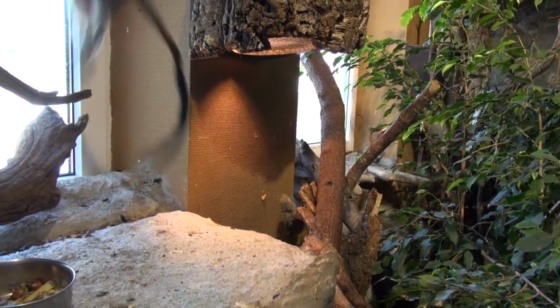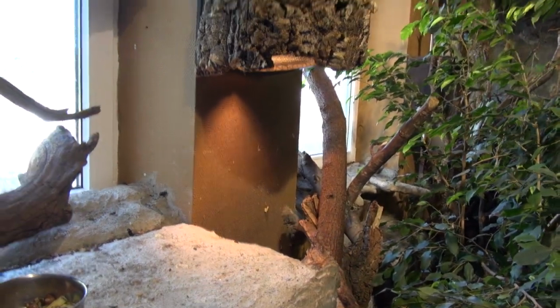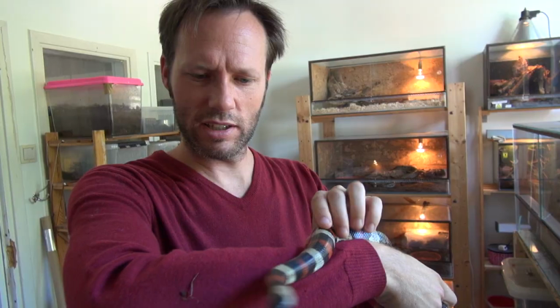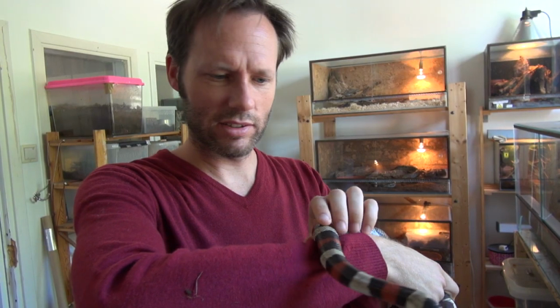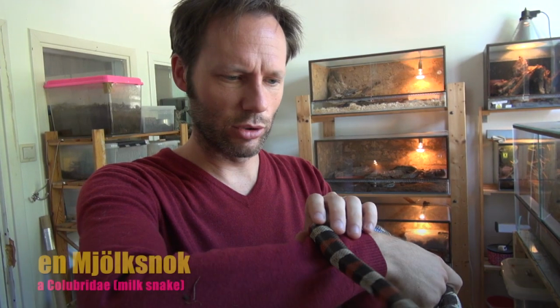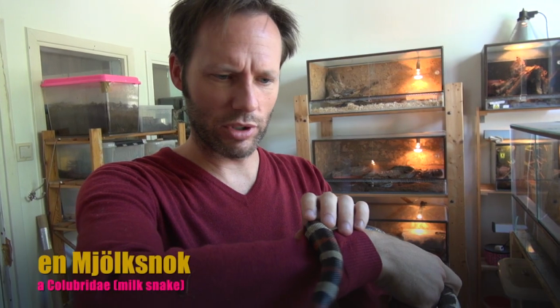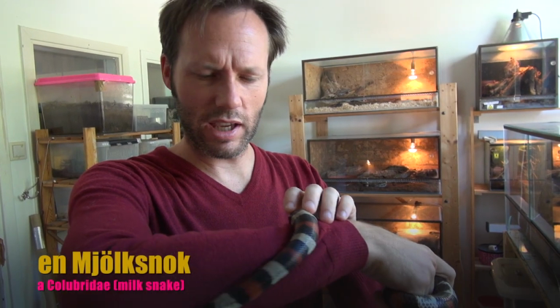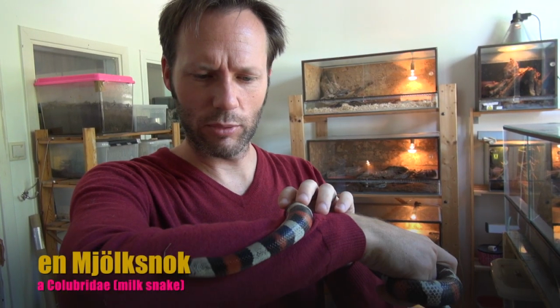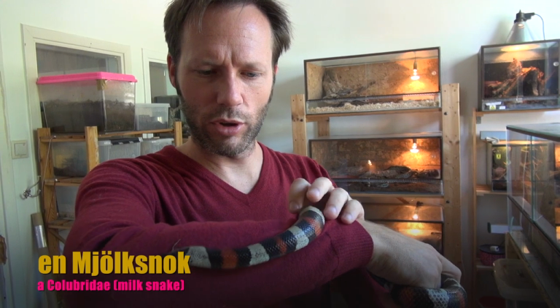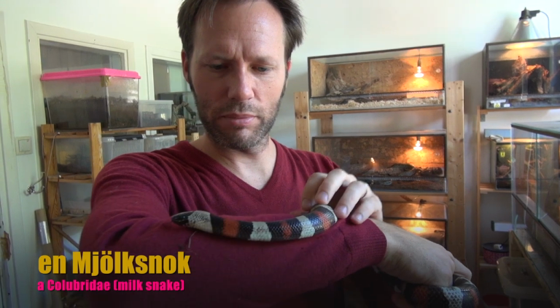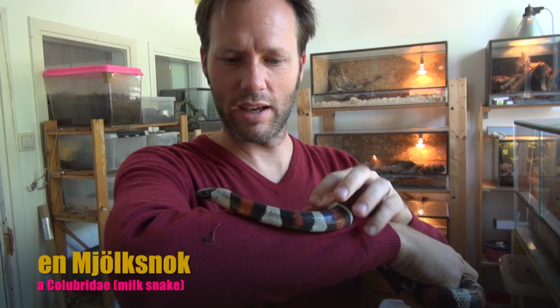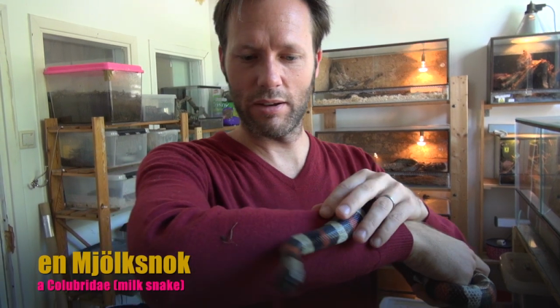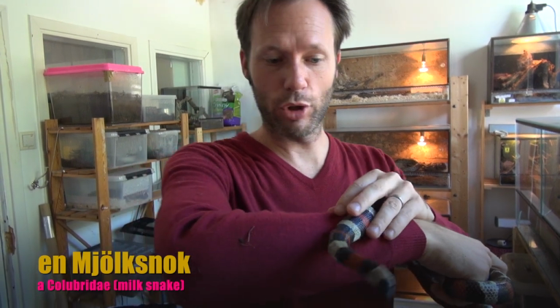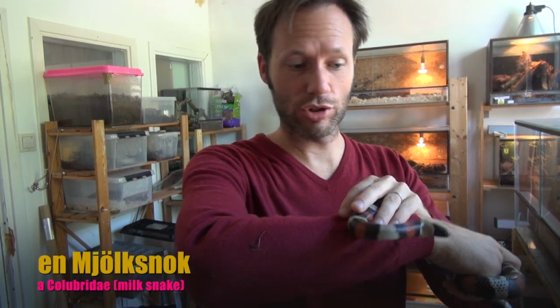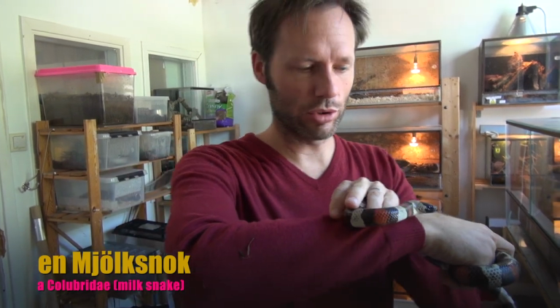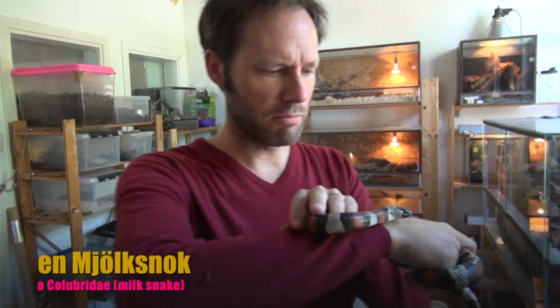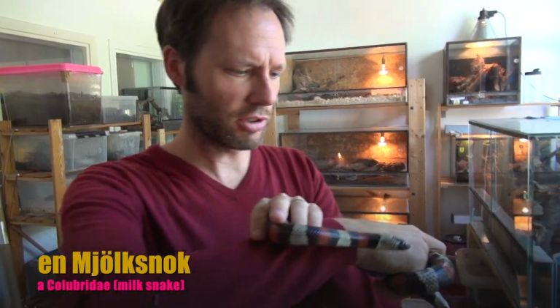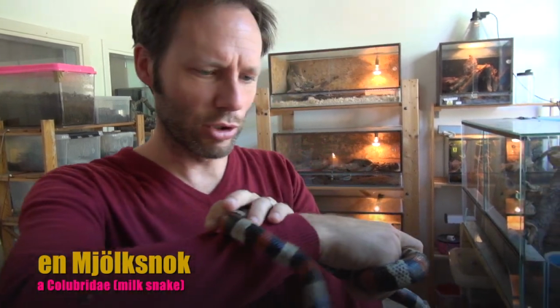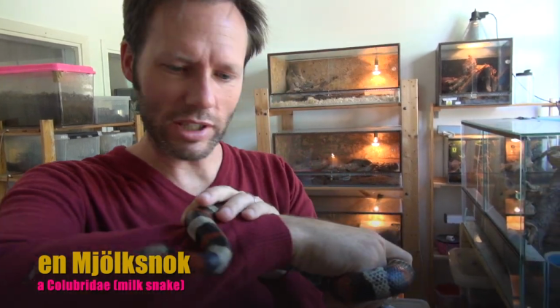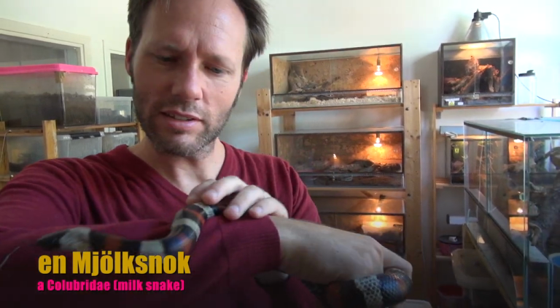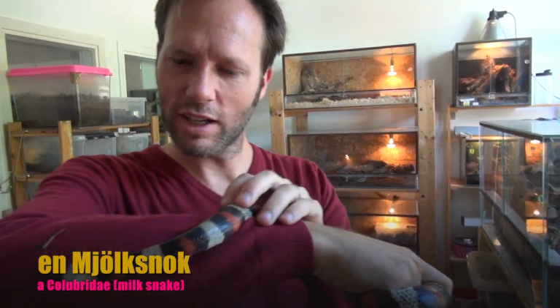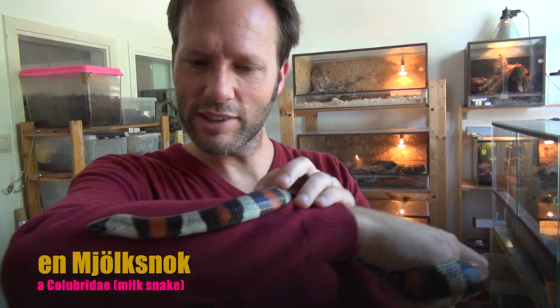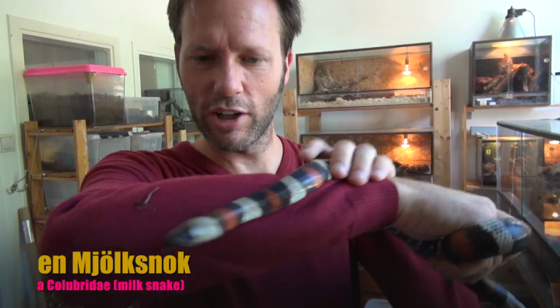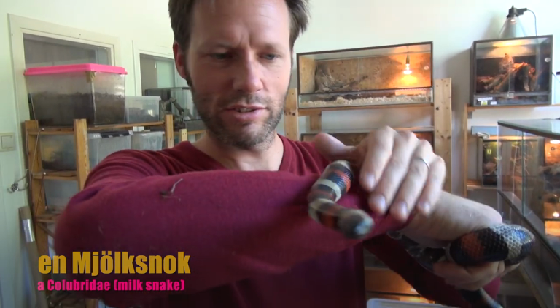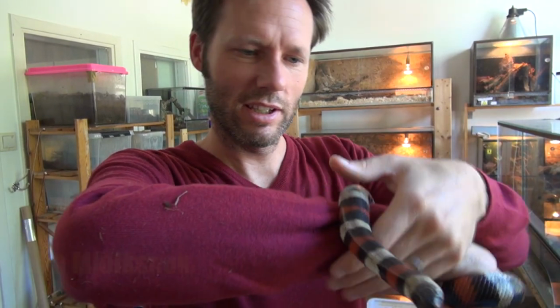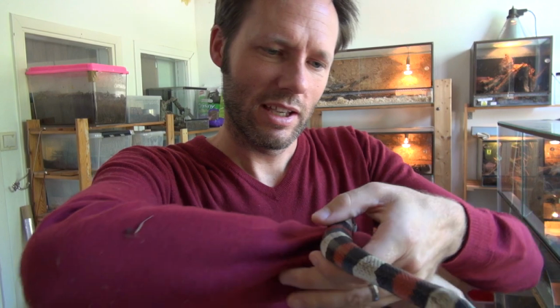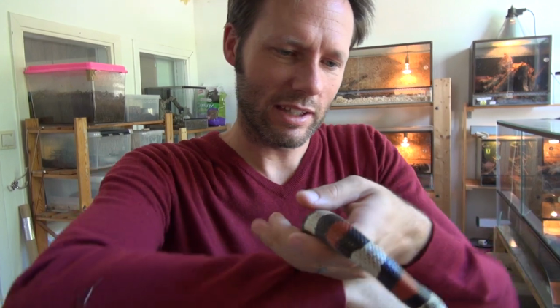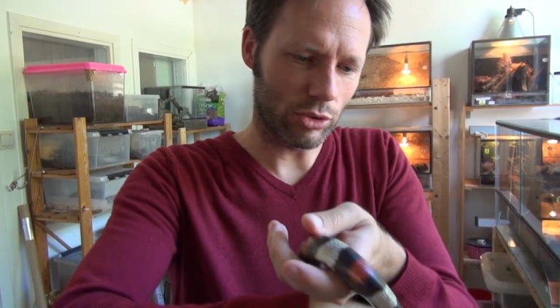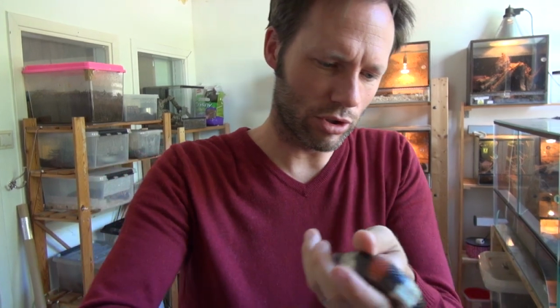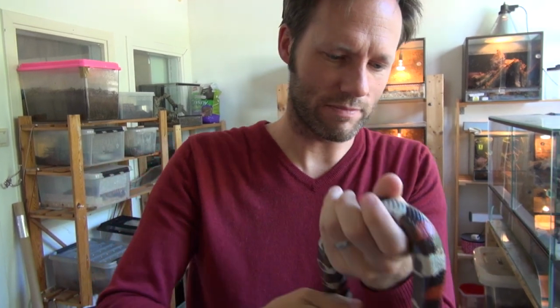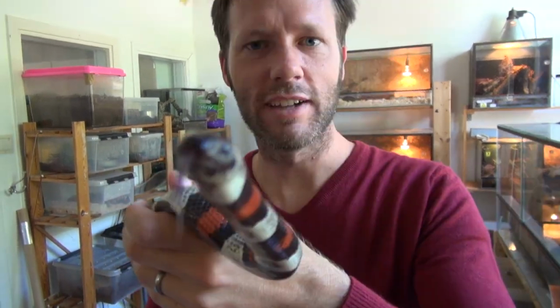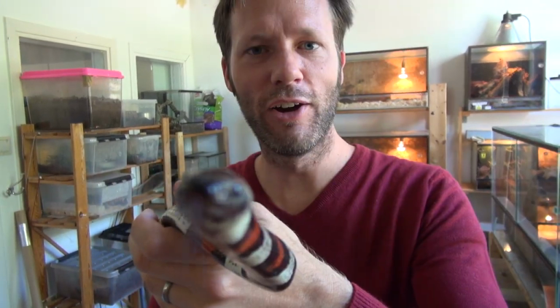Hello. It is a culubrit. We call them mjölksnurk. Milk culubrit. And they have fancy colors. And they twirl. Hello.